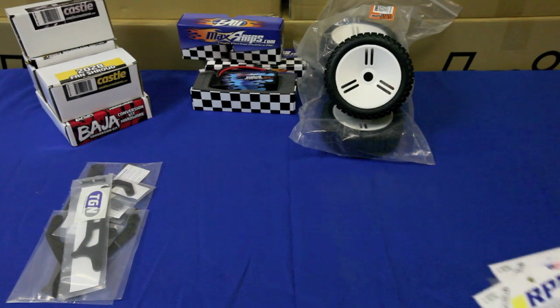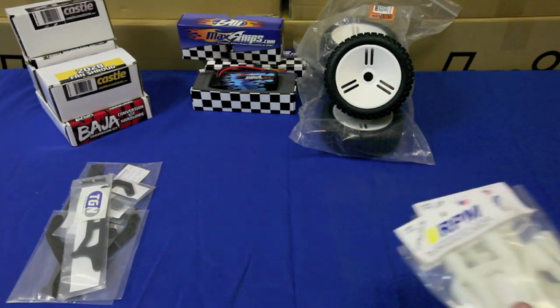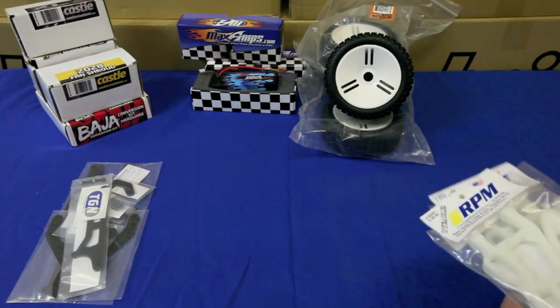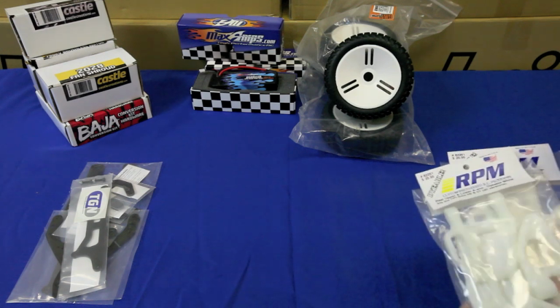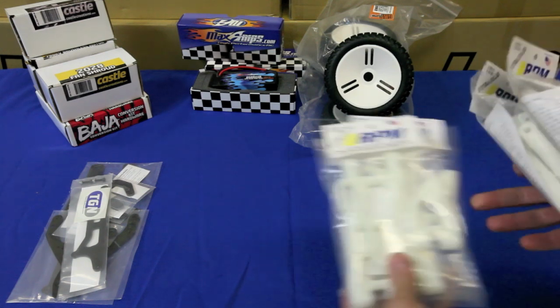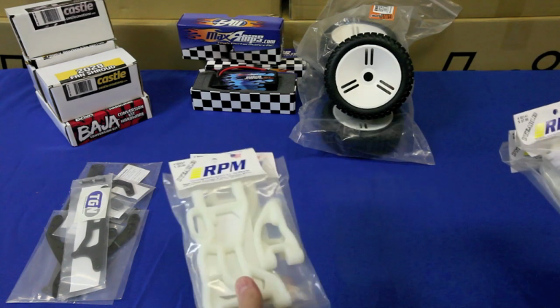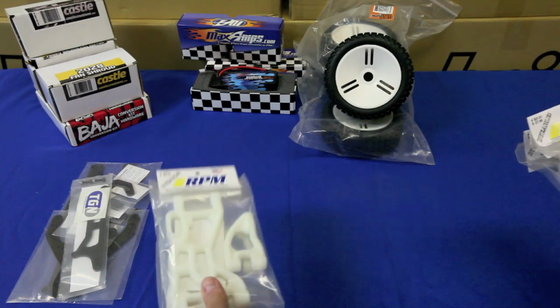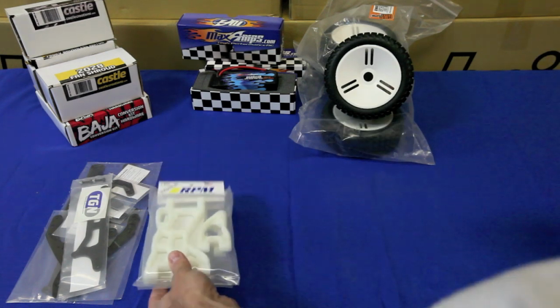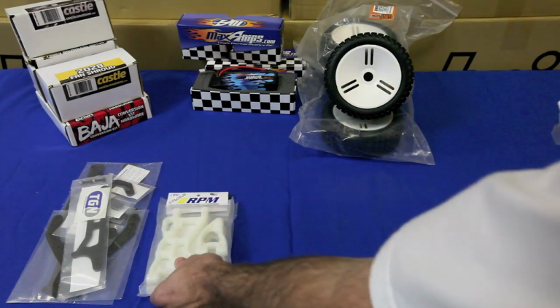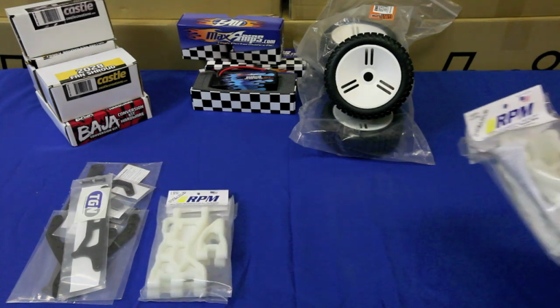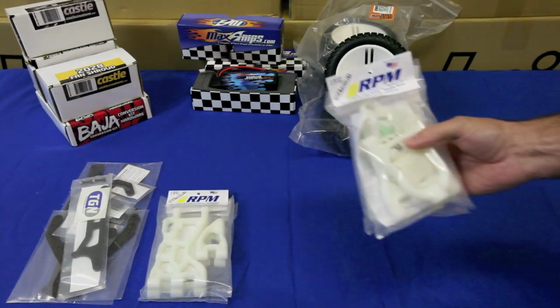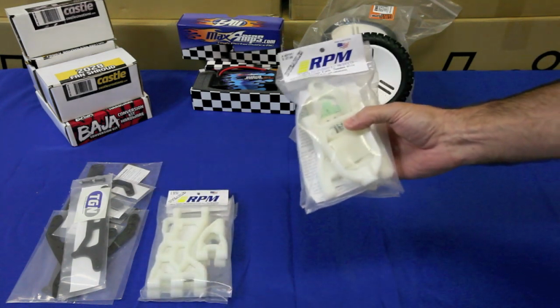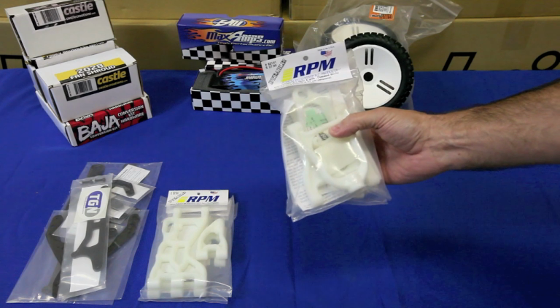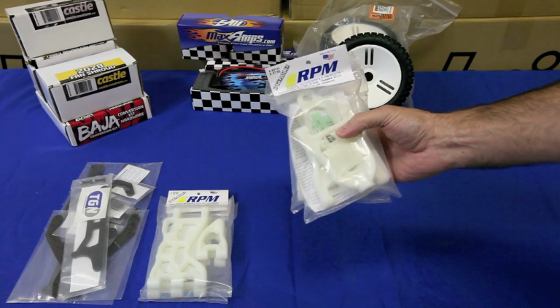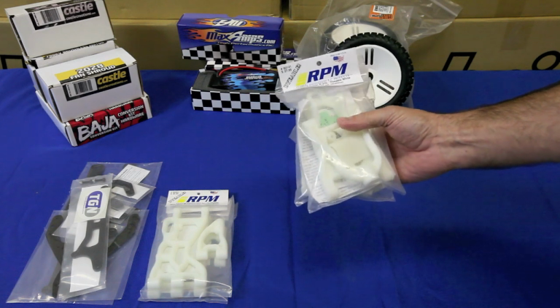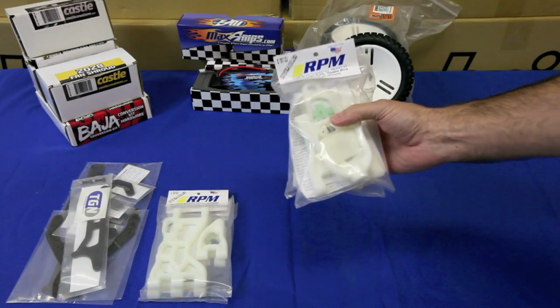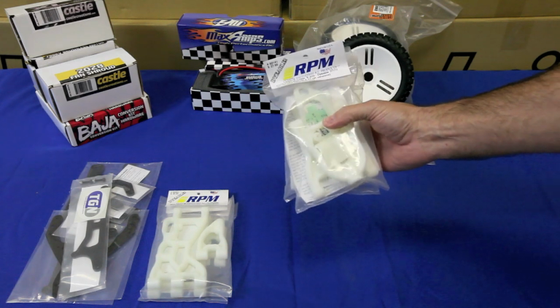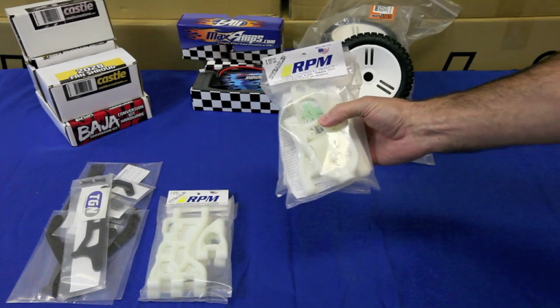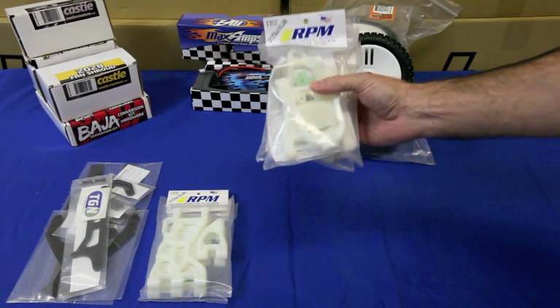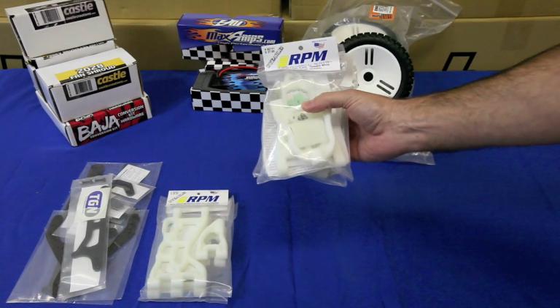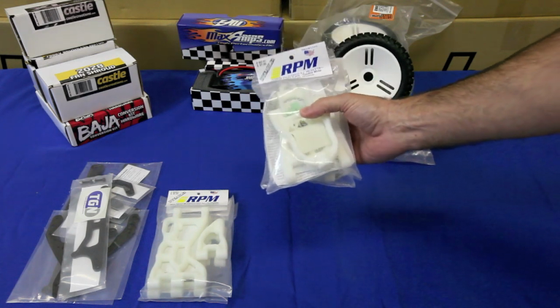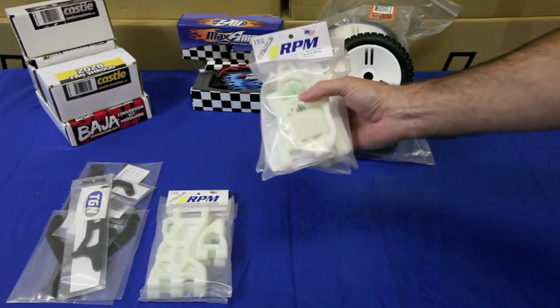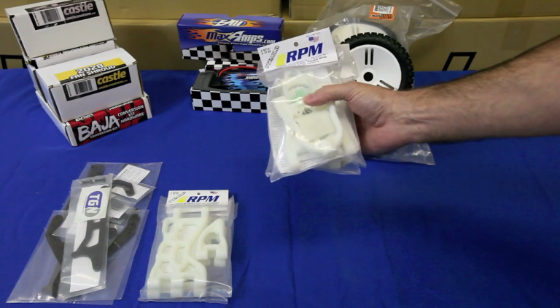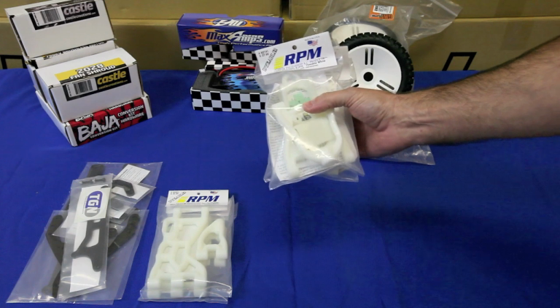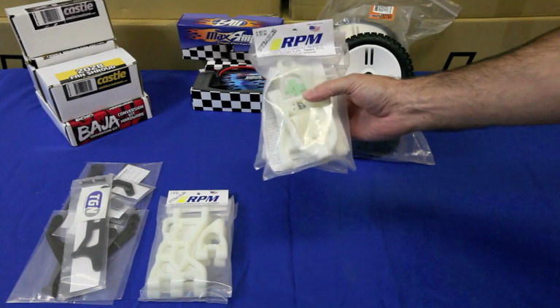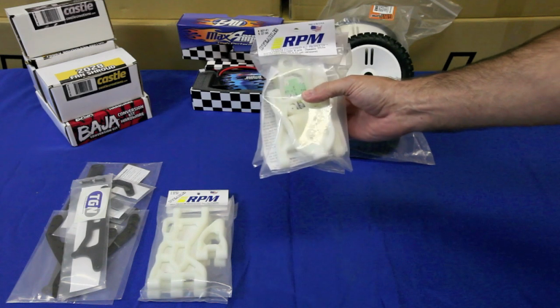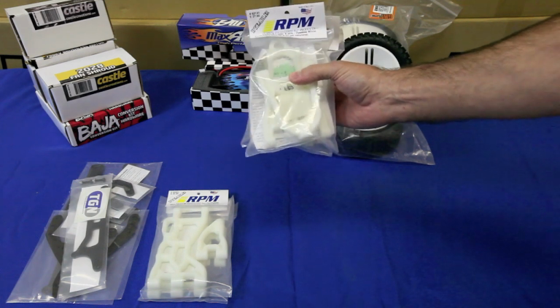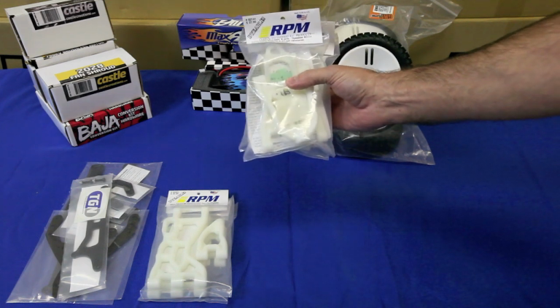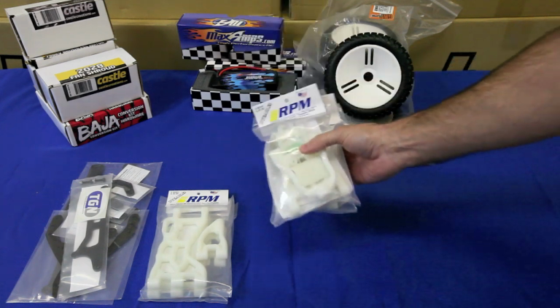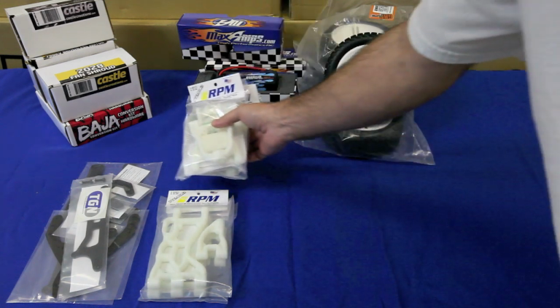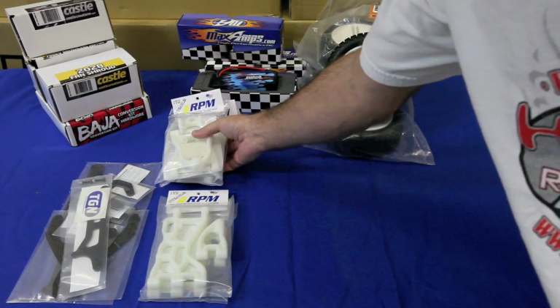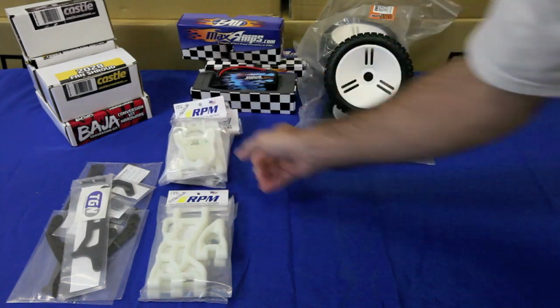We're also going to add RPM A-arms. These are the first products that RPM made for the HPI Baja, and they're still the most popular because they add a lot of strength and rigidity to the chassis while also keeping the car very light. So we're going to utilize those.